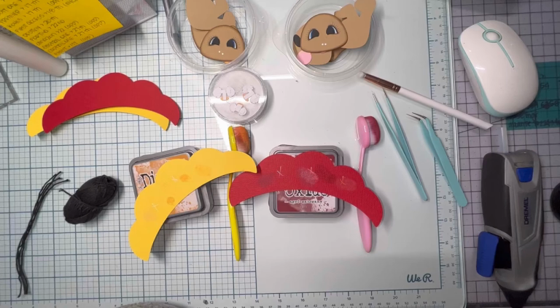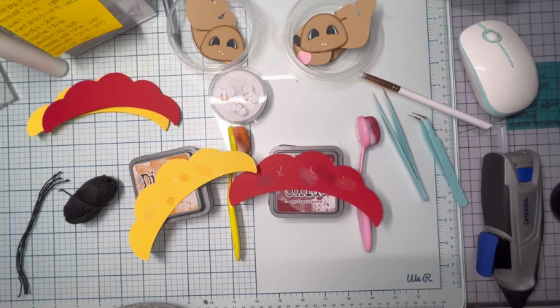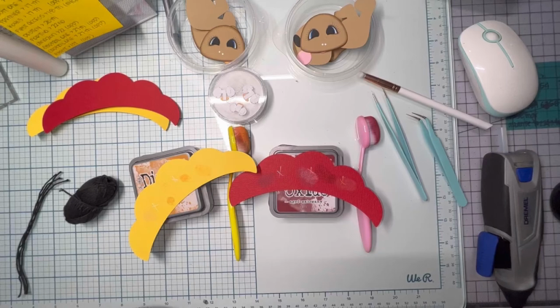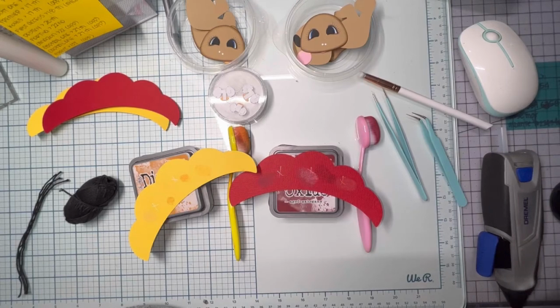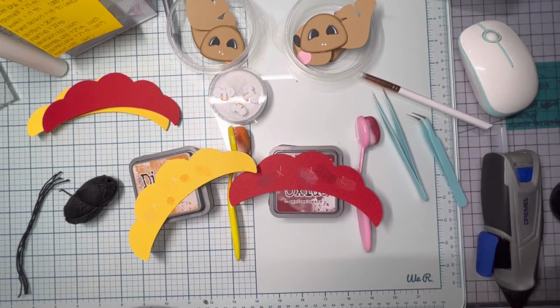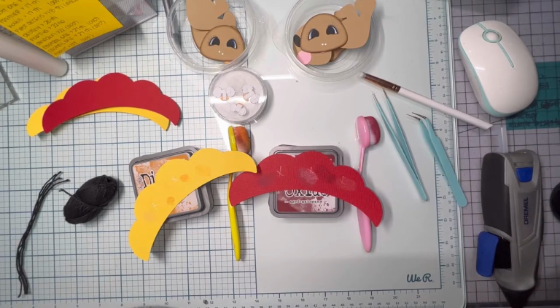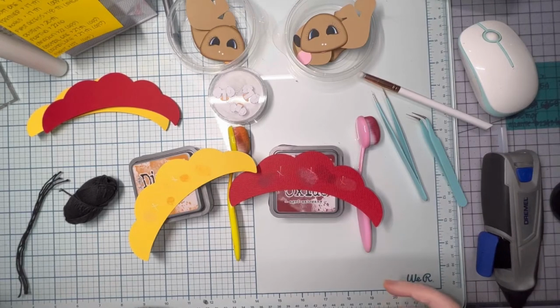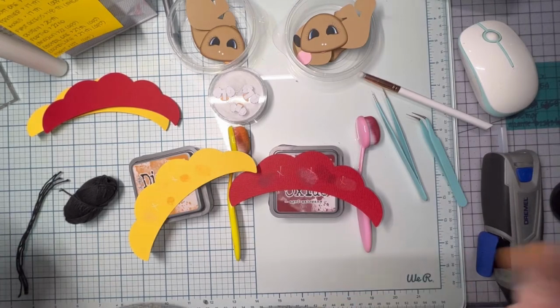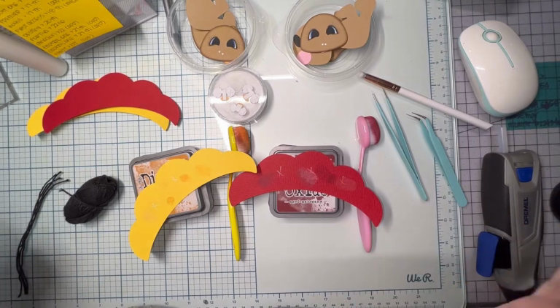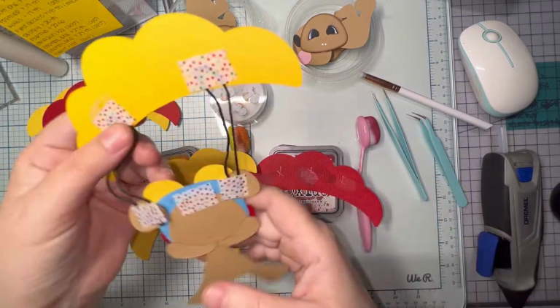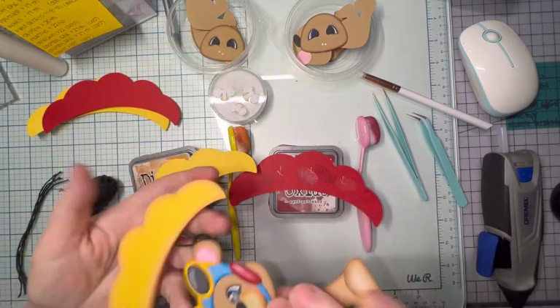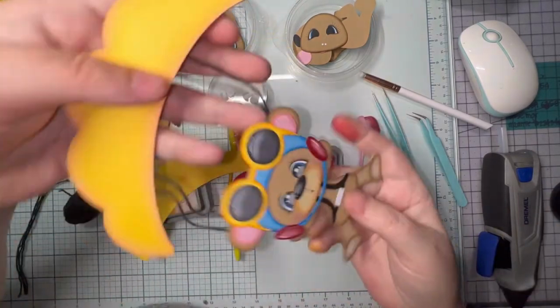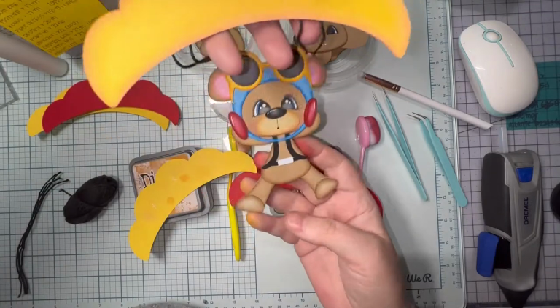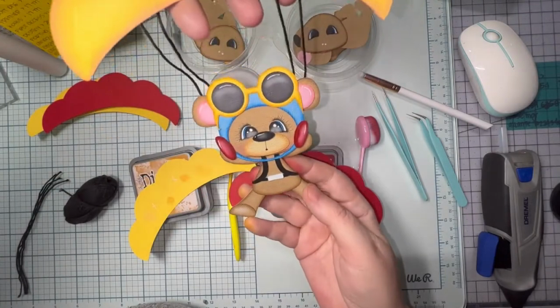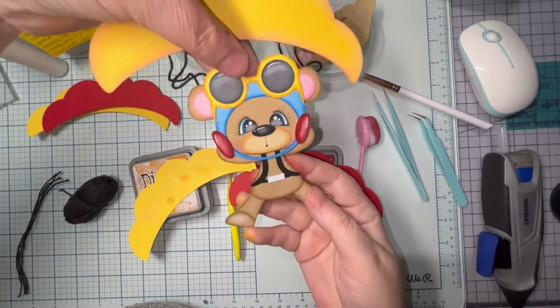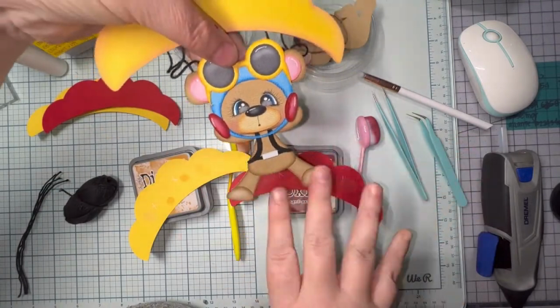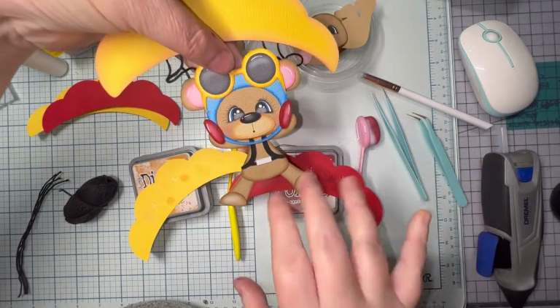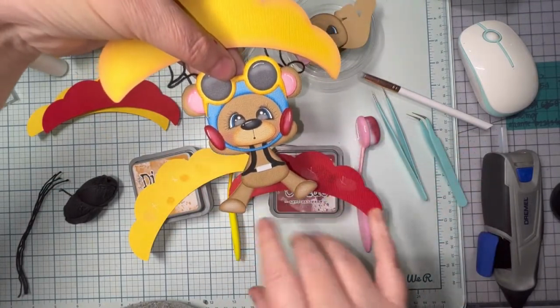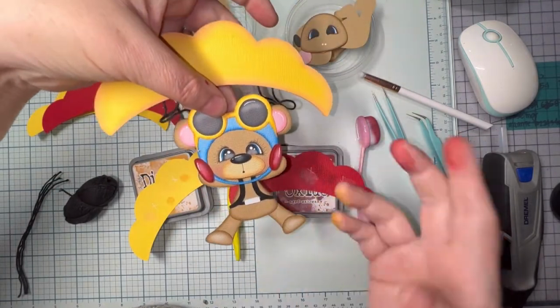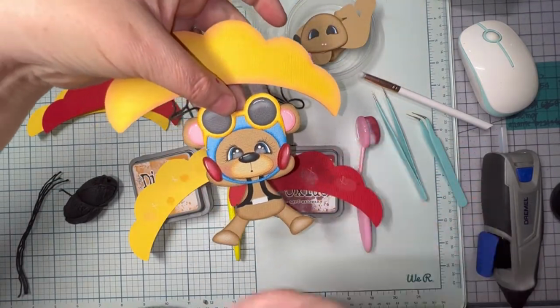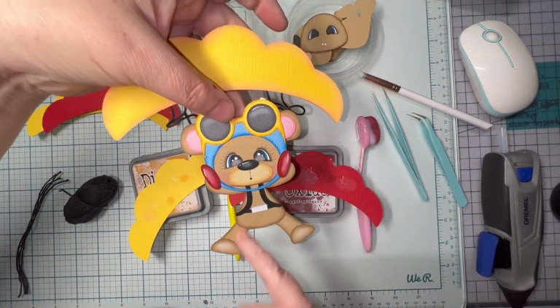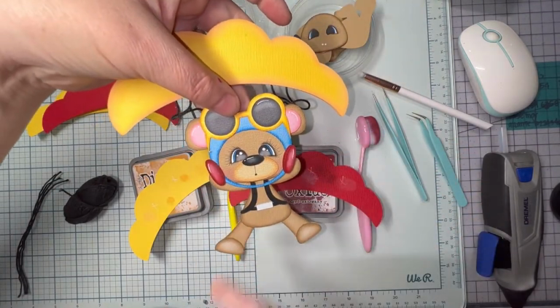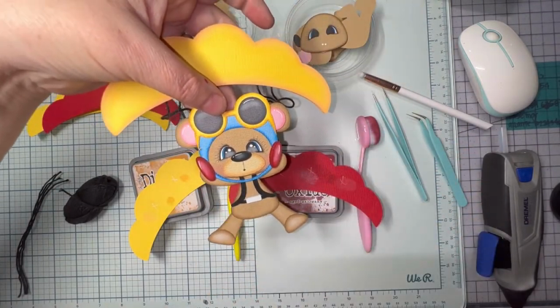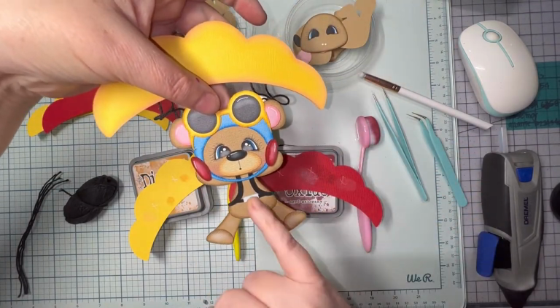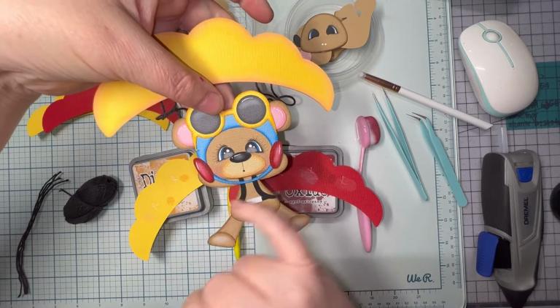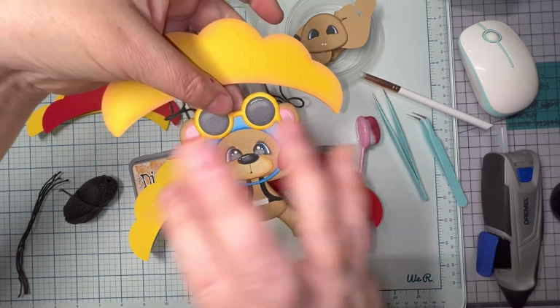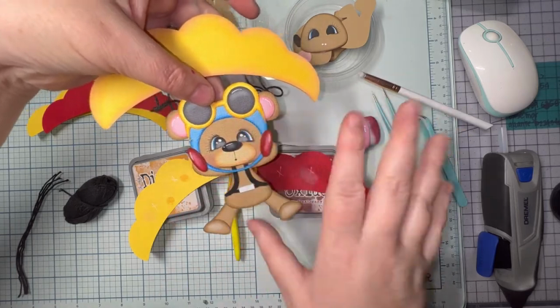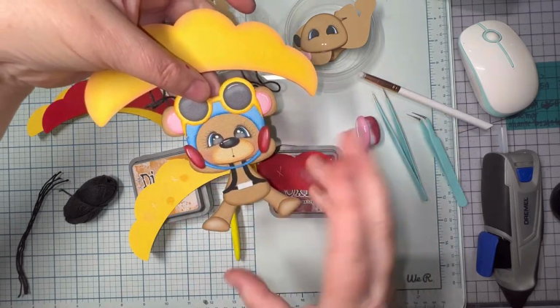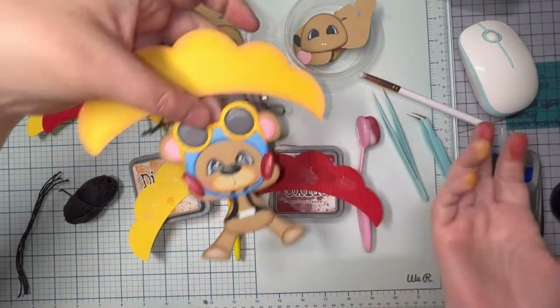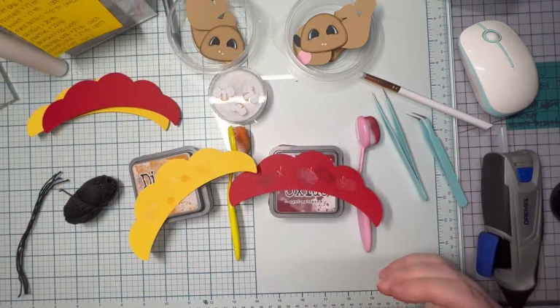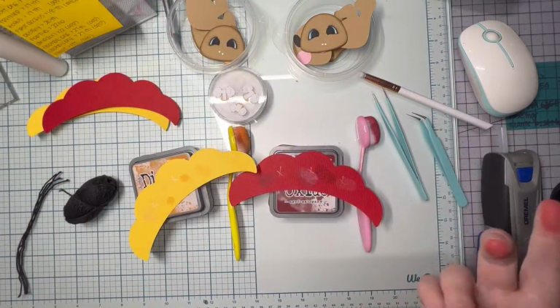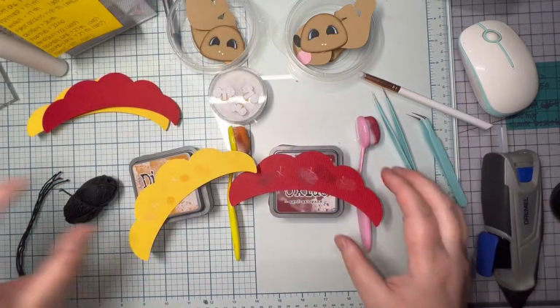Hi everyone, this is Cherie from Paper Pieces and Leftovers. I'm going to put two of these together that are mirrored for a customer. She asked for them to not have the vest or the hat as they were in the water parasailing.